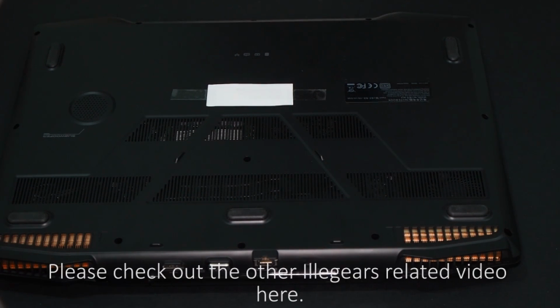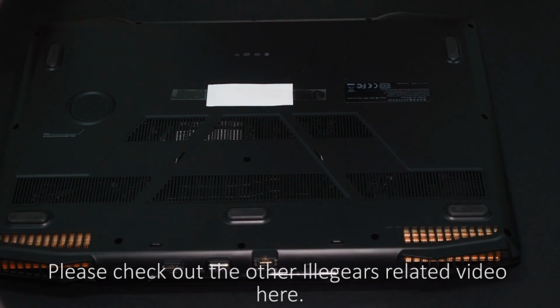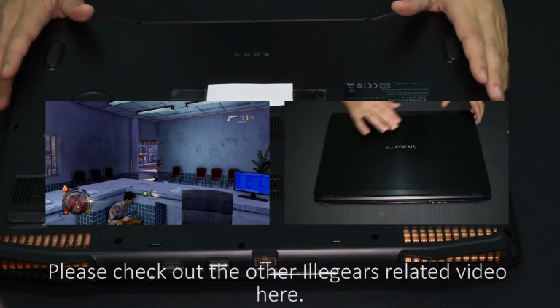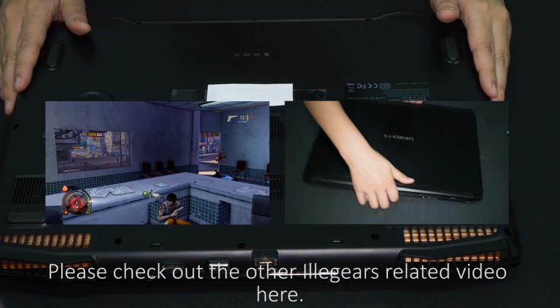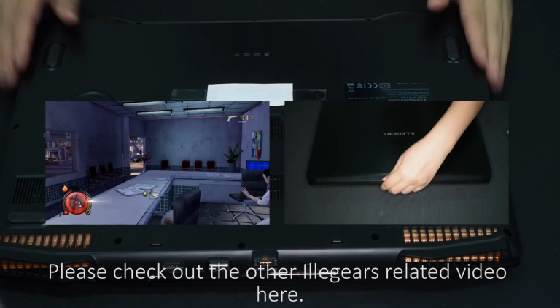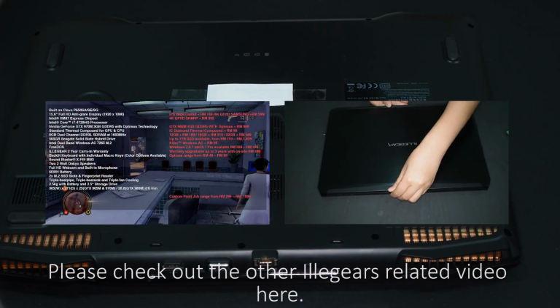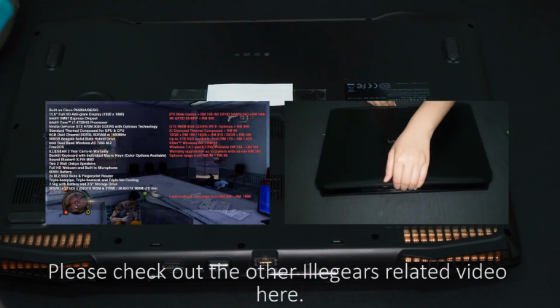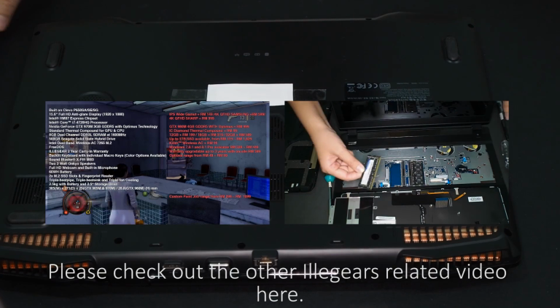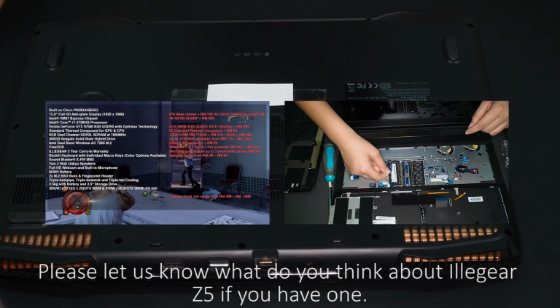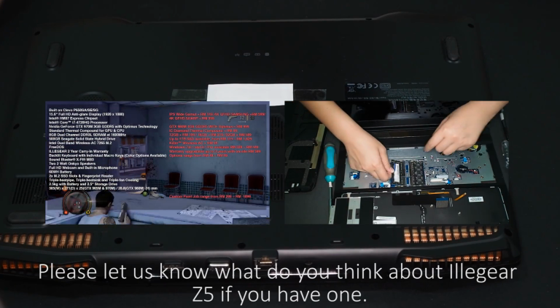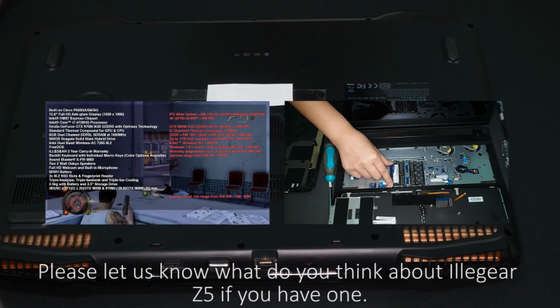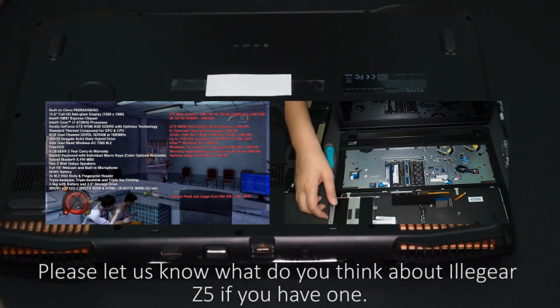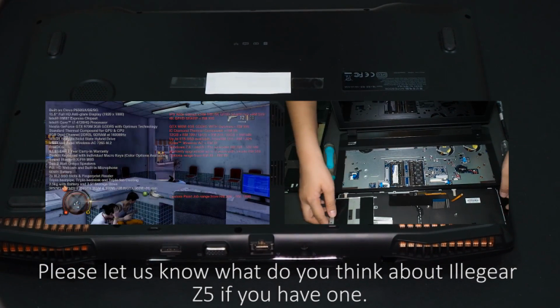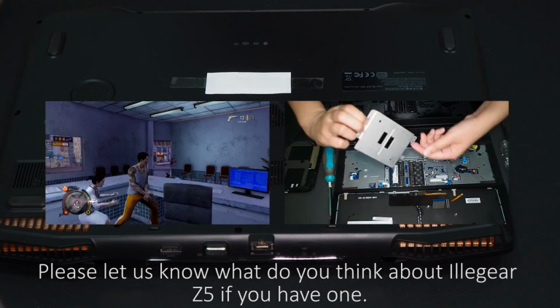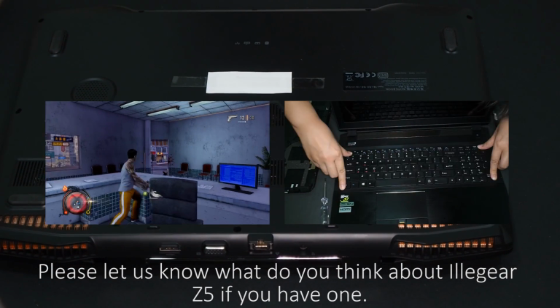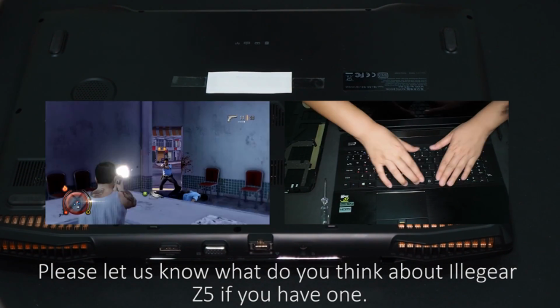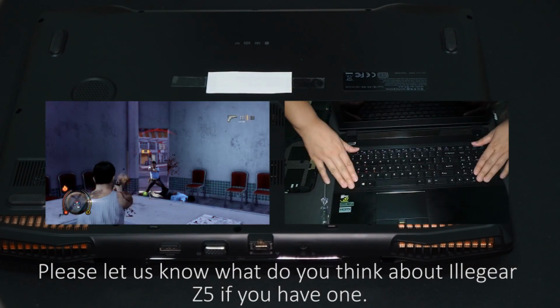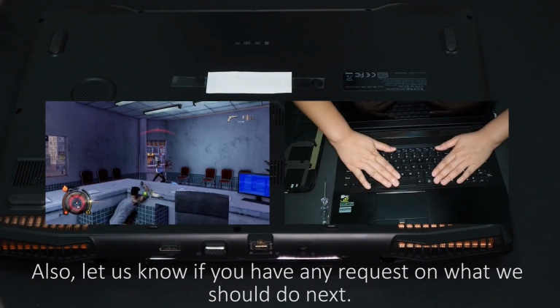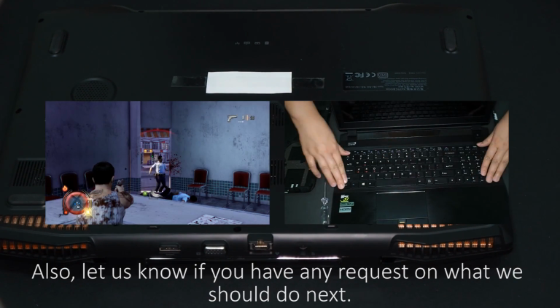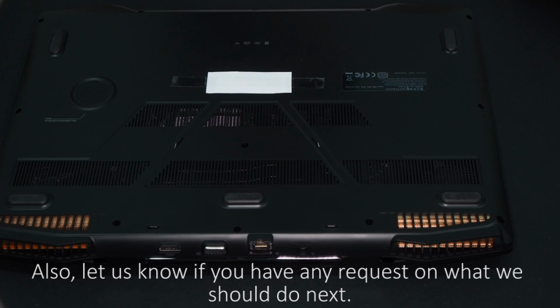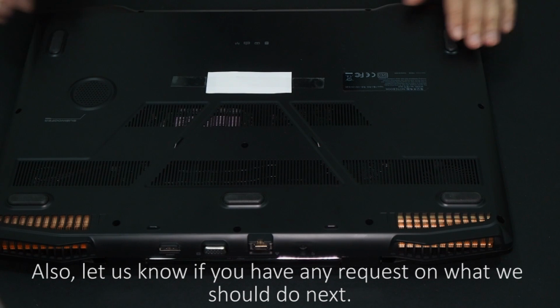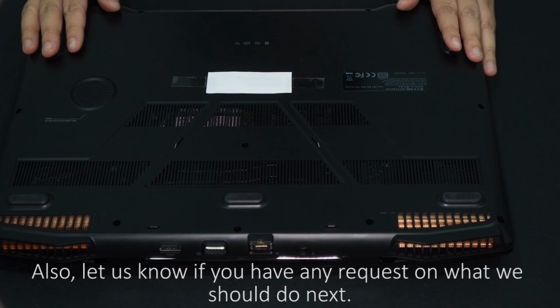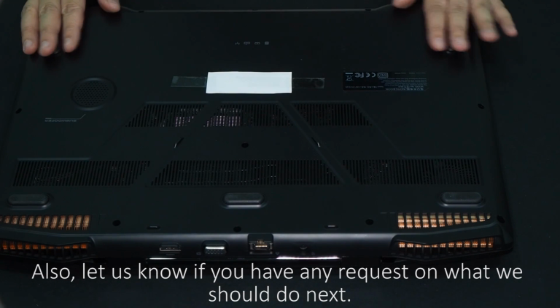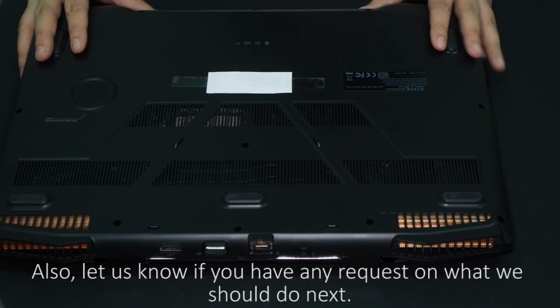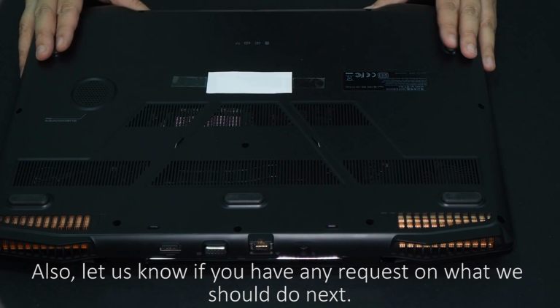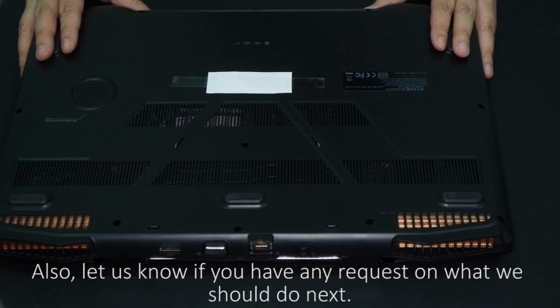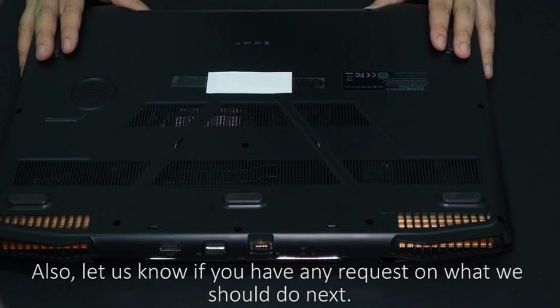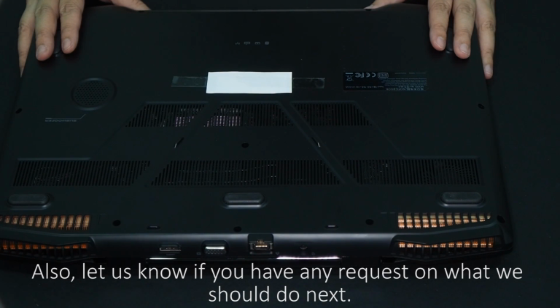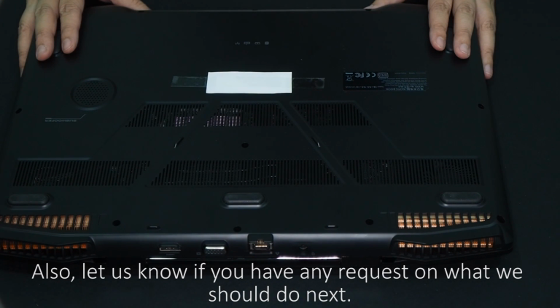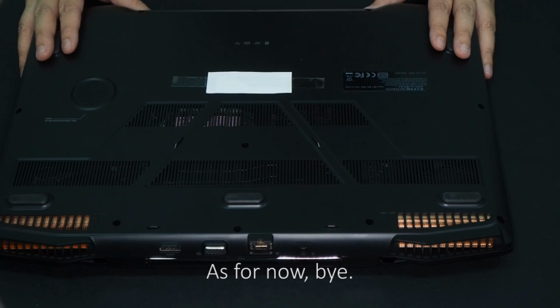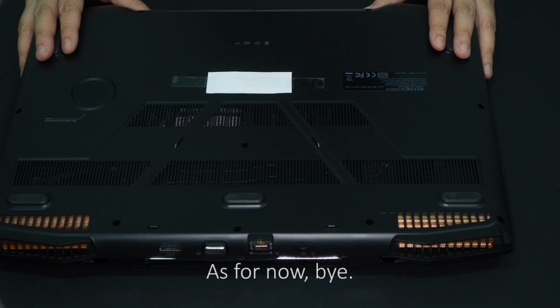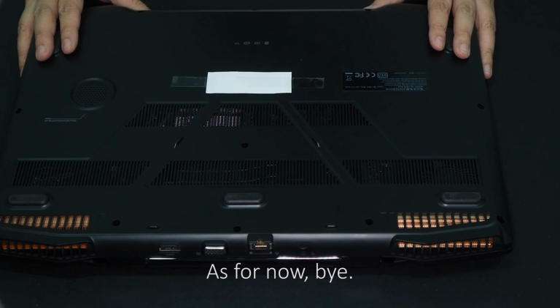Please check out the other Illegear-related videos here. Let us know what you think about the Illegear Z5 if you have one, and let us know if you have any requests on what we should do next. As for now, bye!